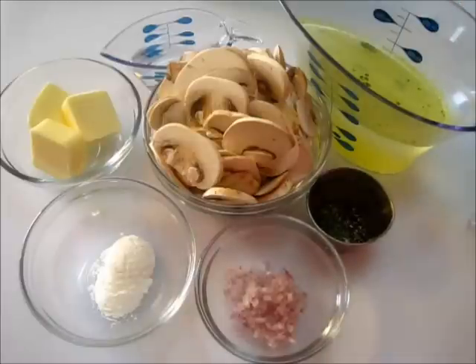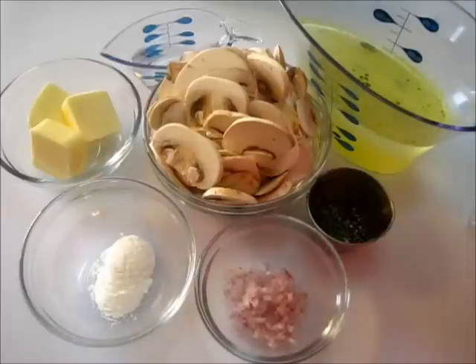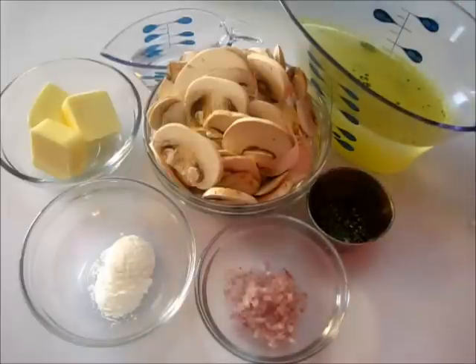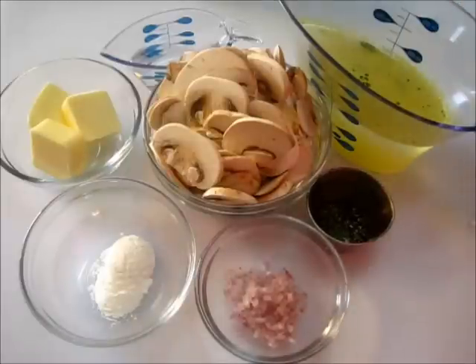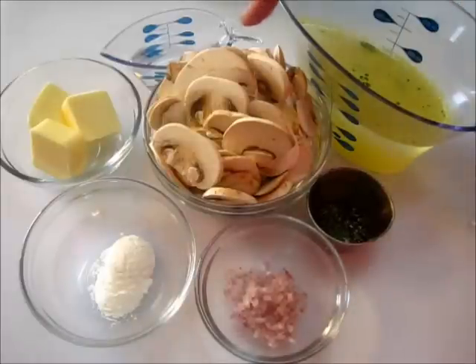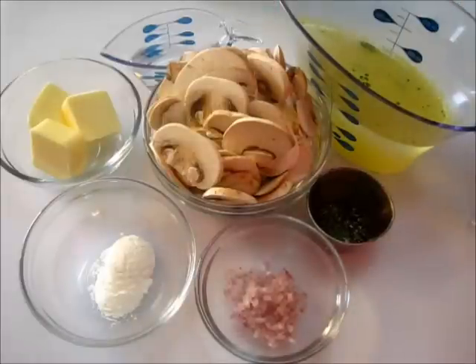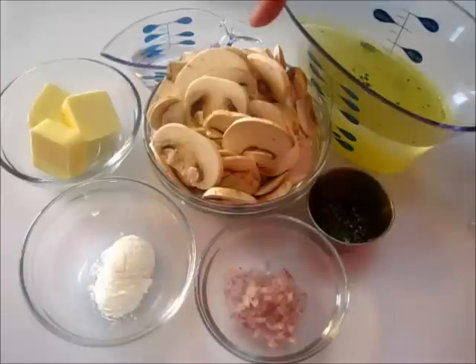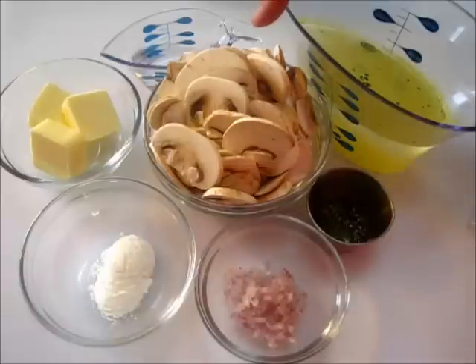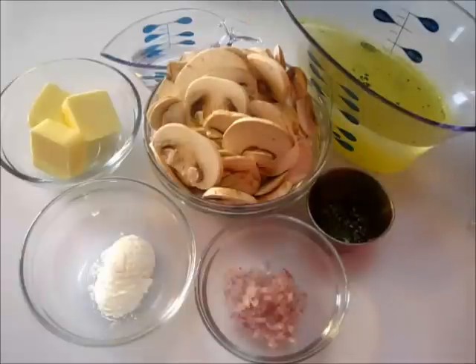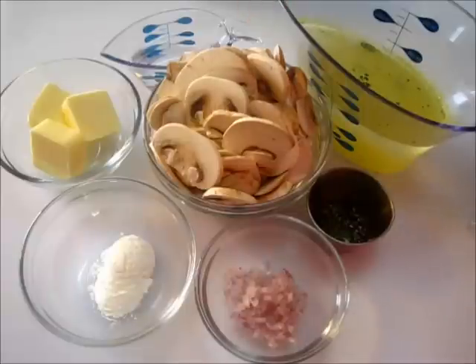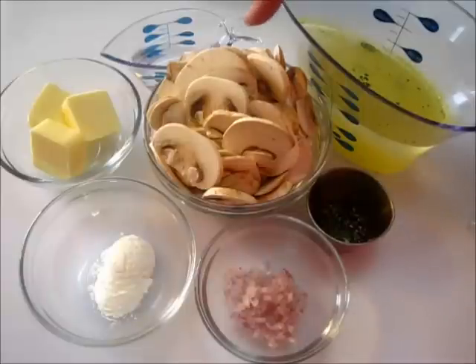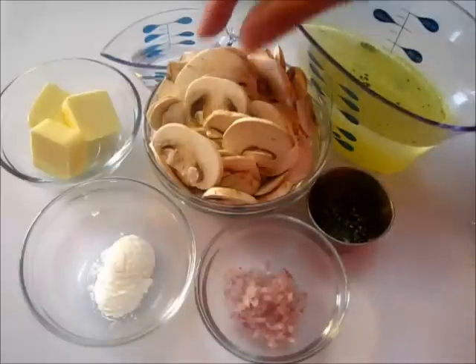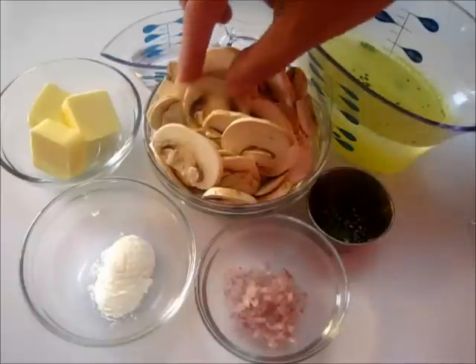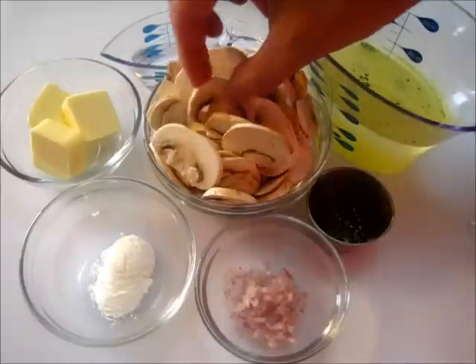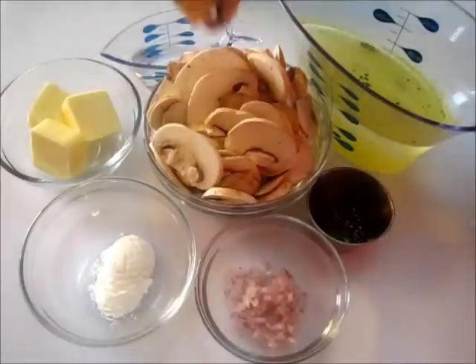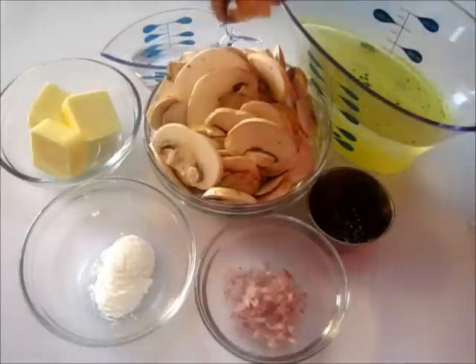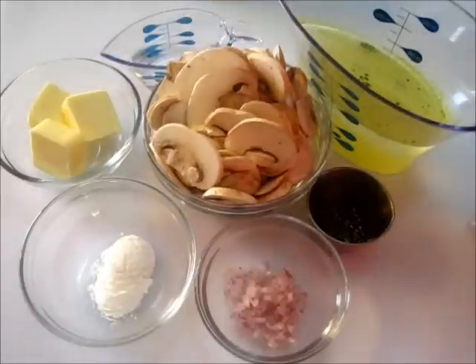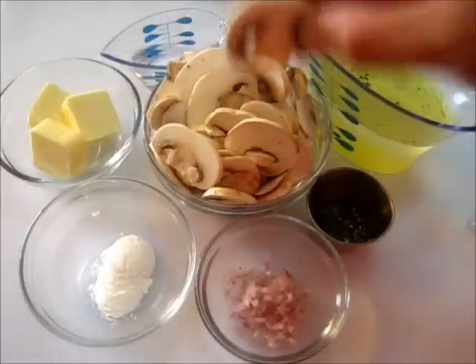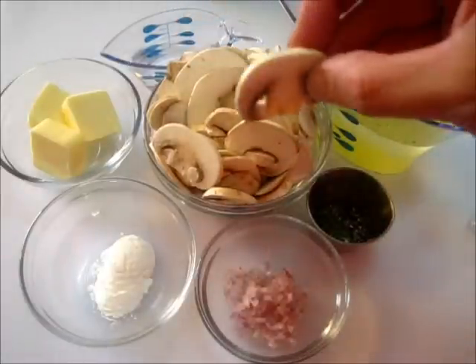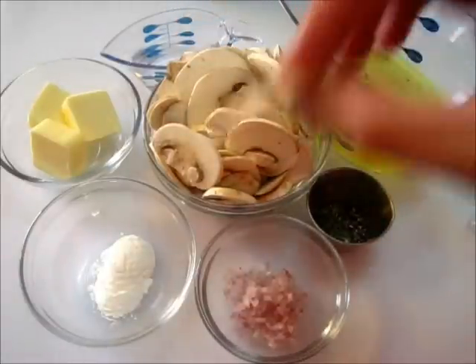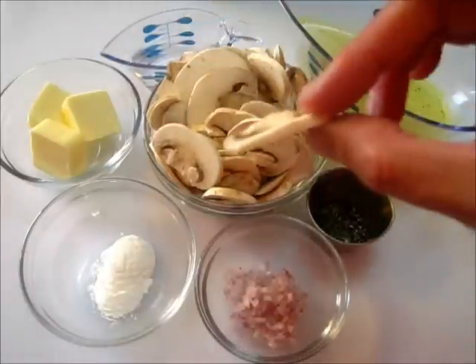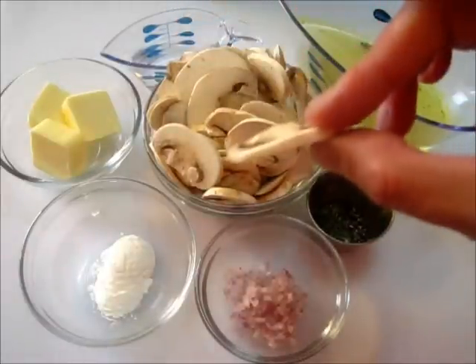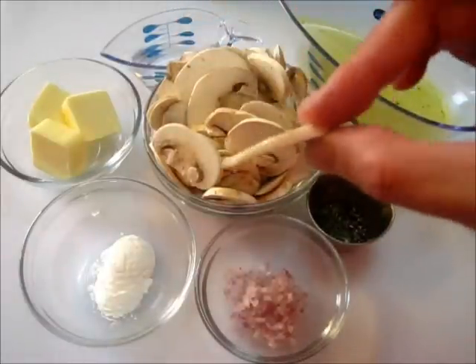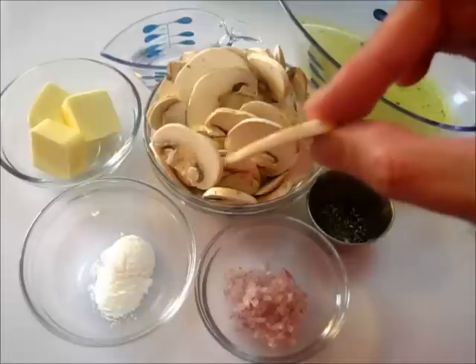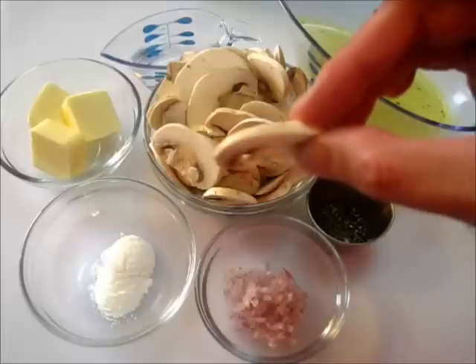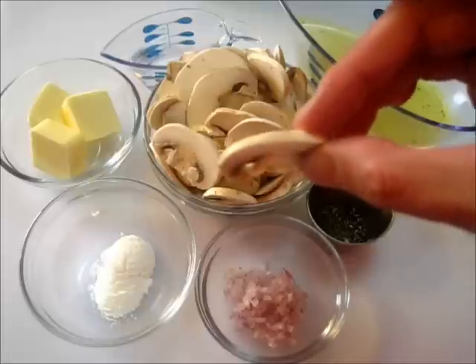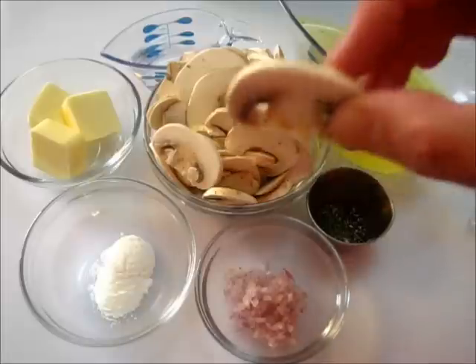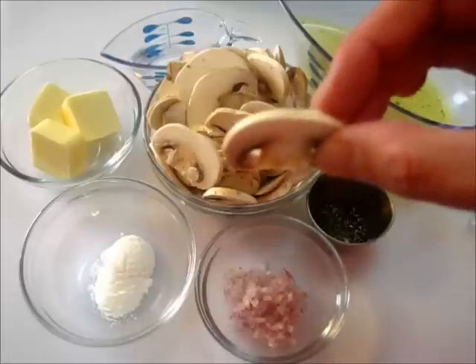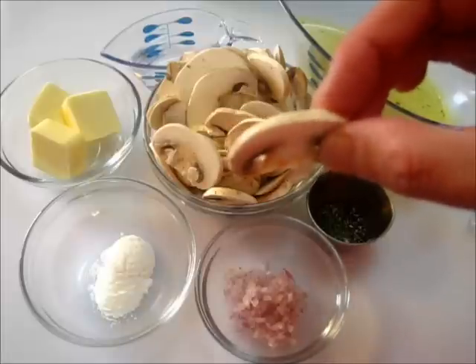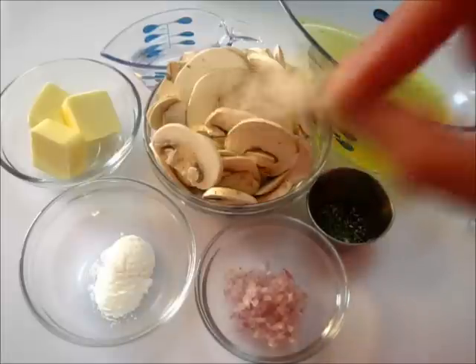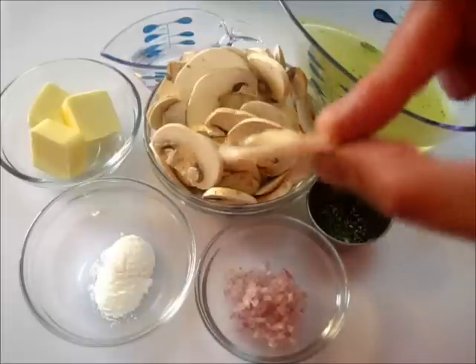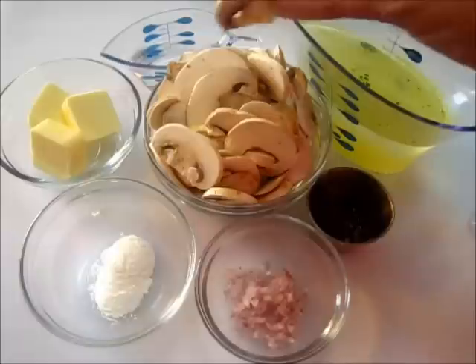You're going to start off by needing two cups of thinly sliced mushrooms. I buy my mushrooms whole. I rinse them under tap water very quickly, dry them on a paper towel and slice them thinly.